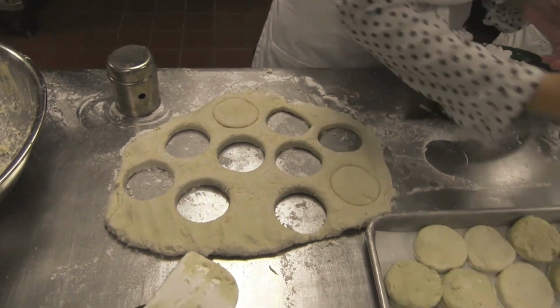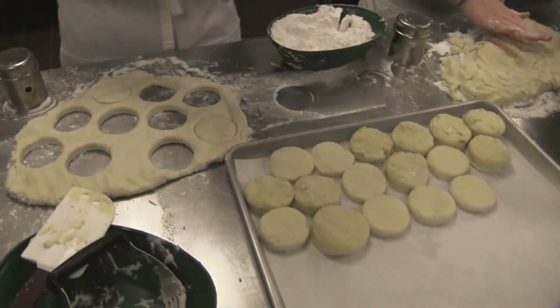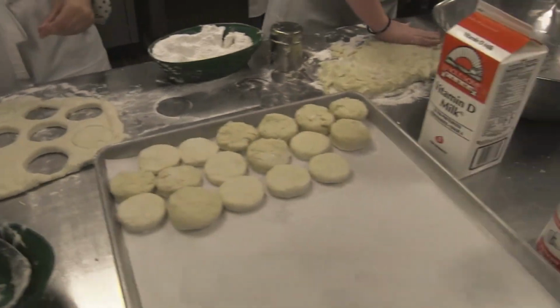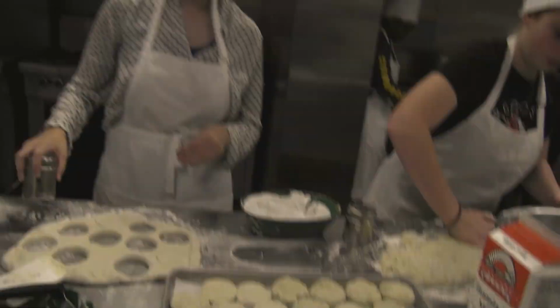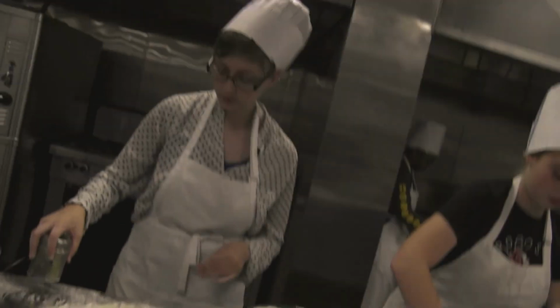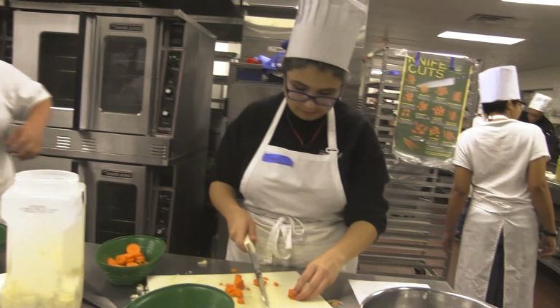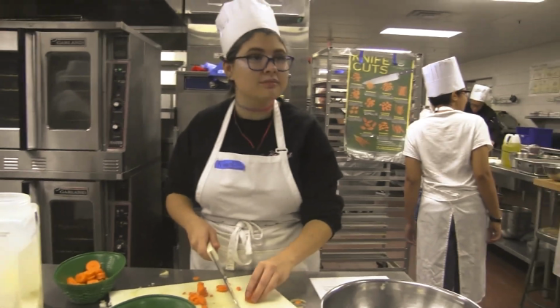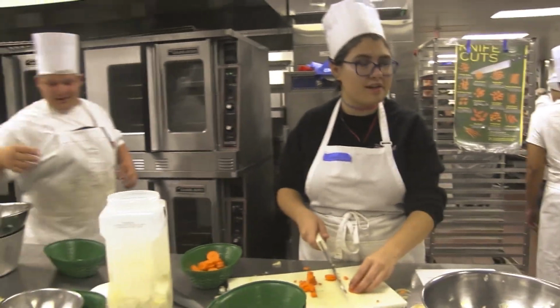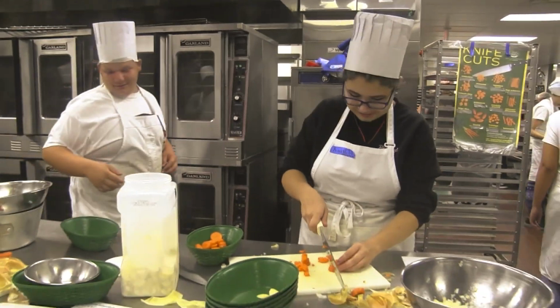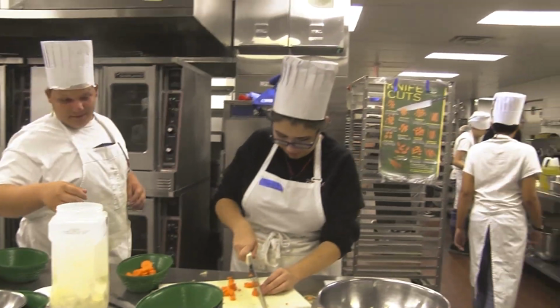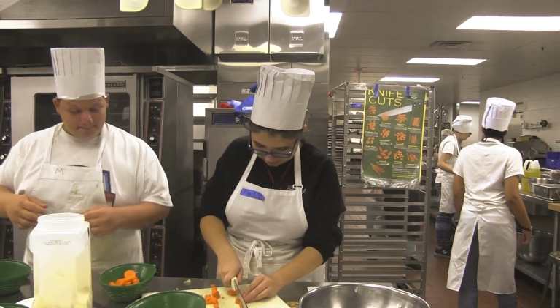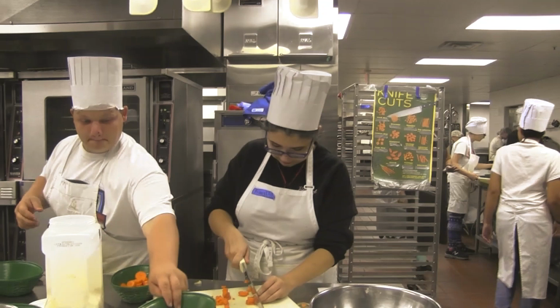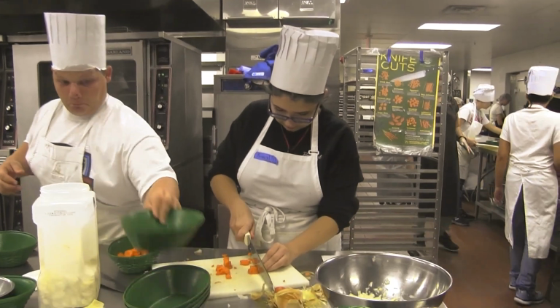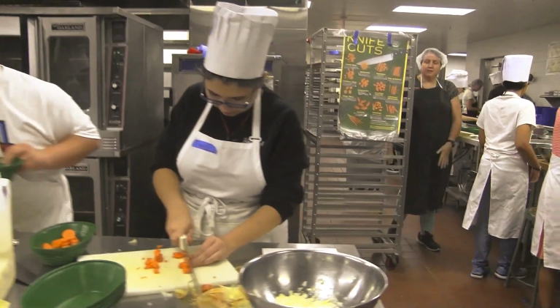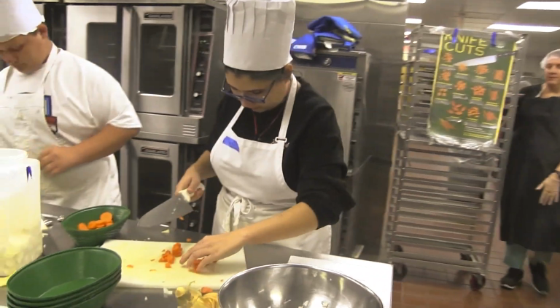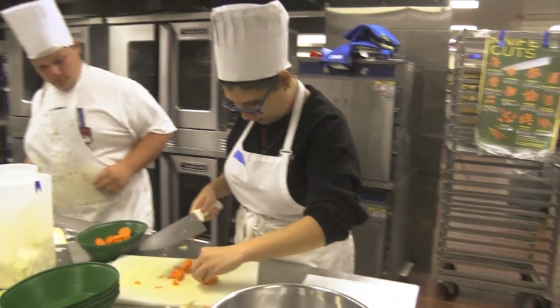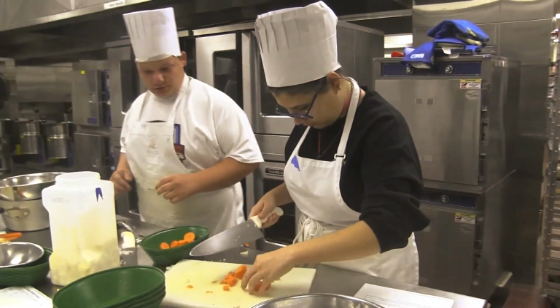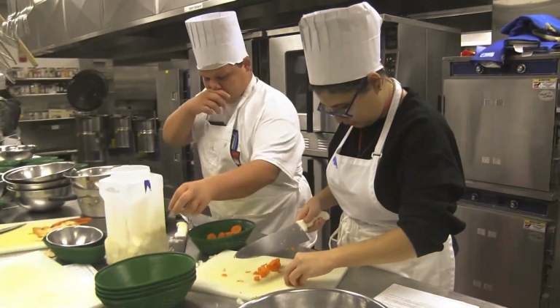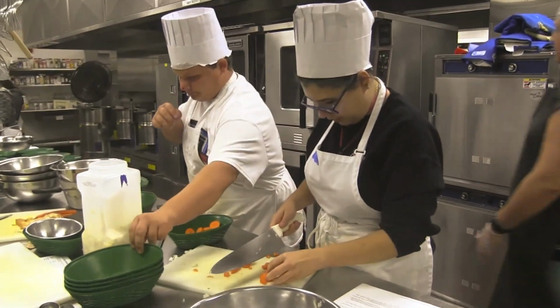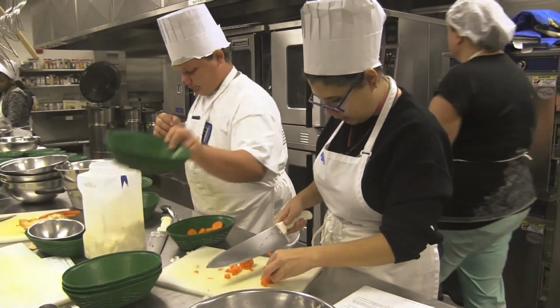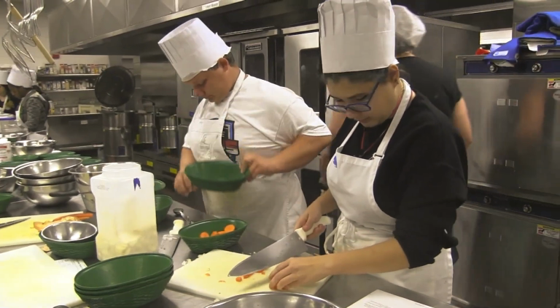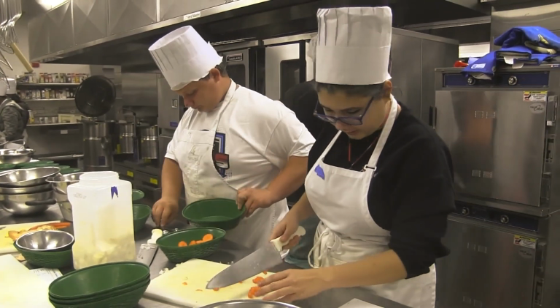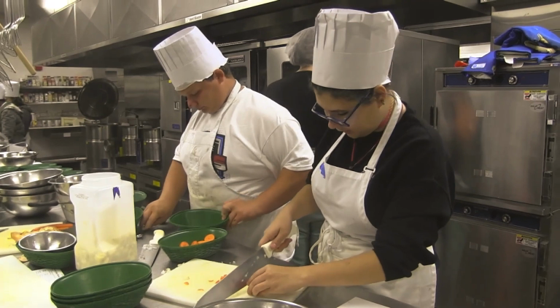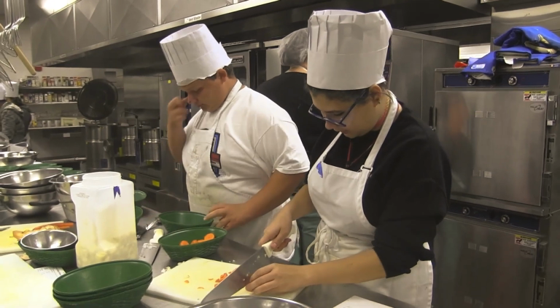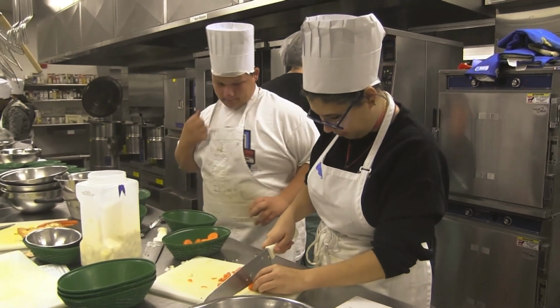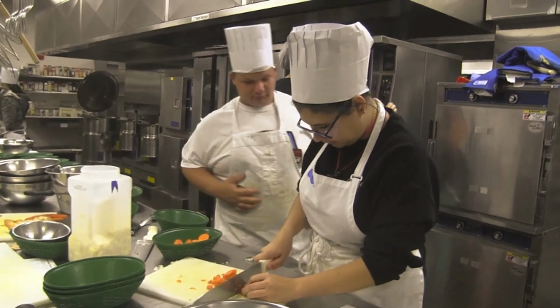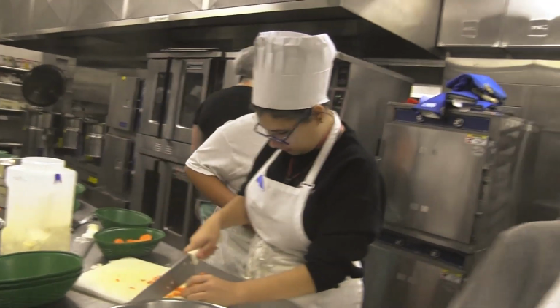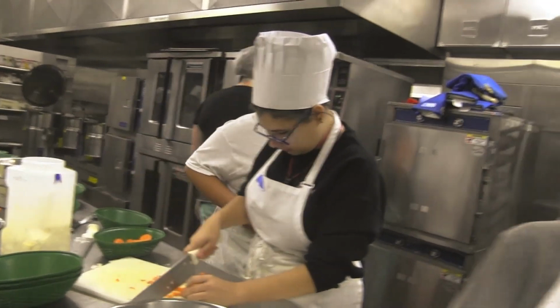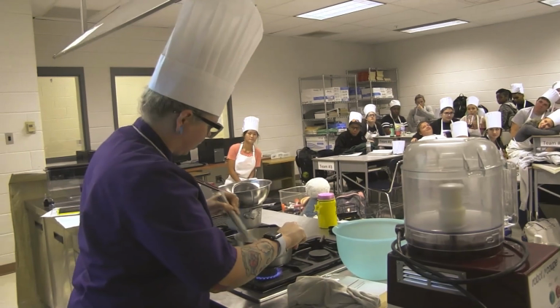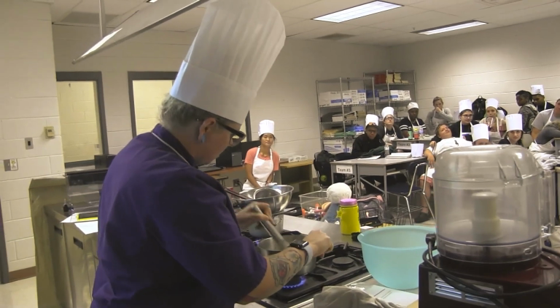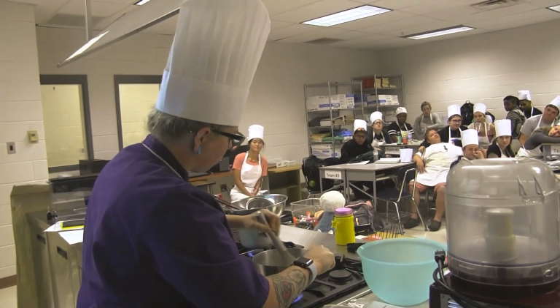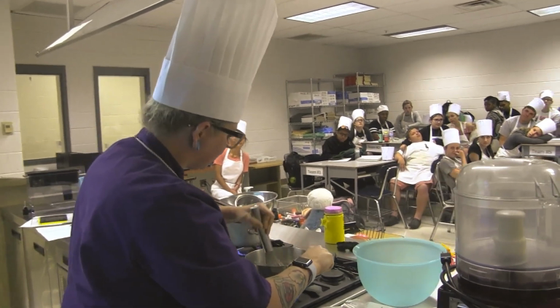You will also be learning different team building and group activities so you can work cohesively as a unit within the kitchen. You're also going to be getting live demonstrations from myself and different chefs within the industry and community.